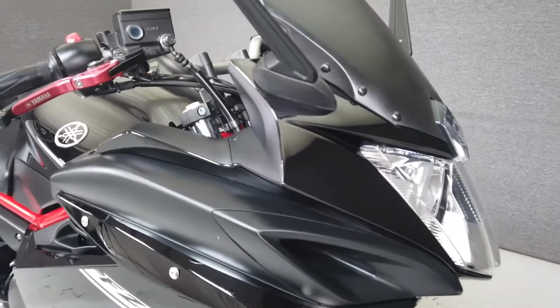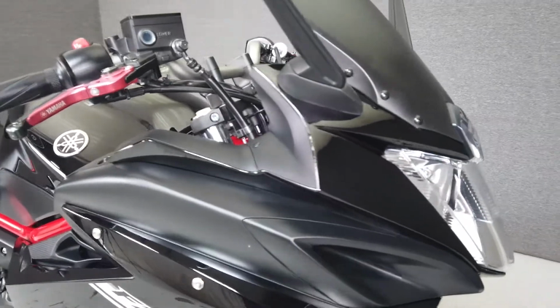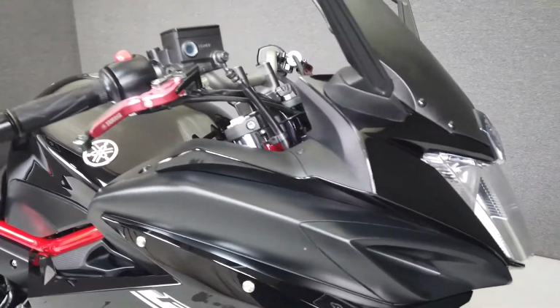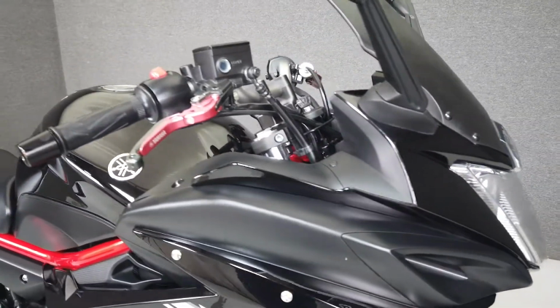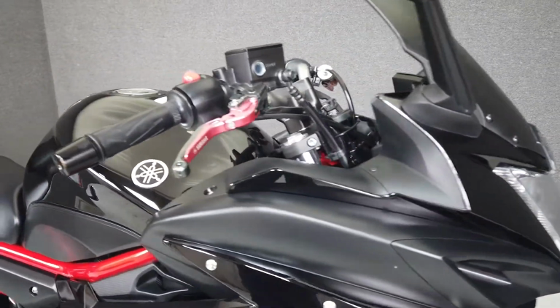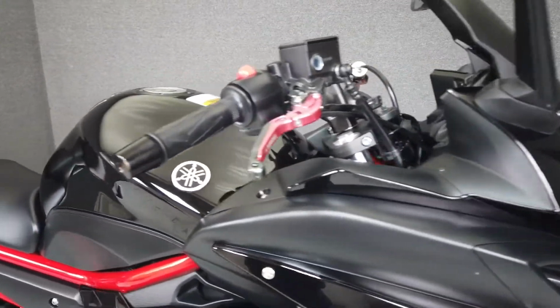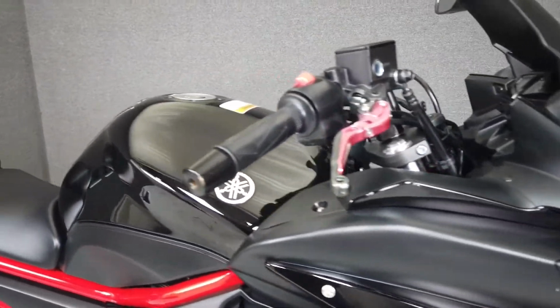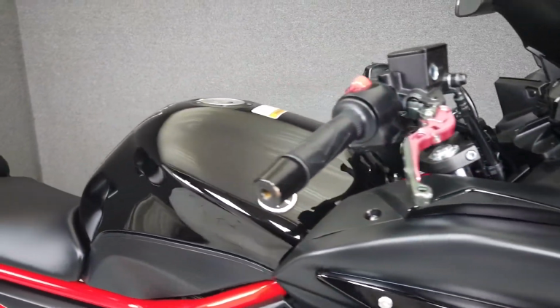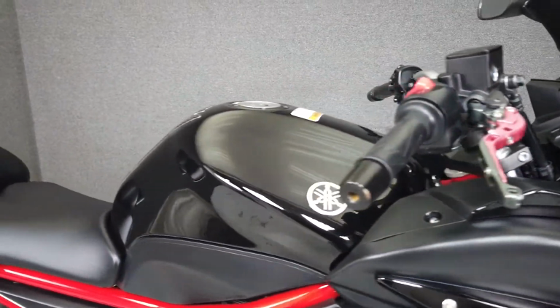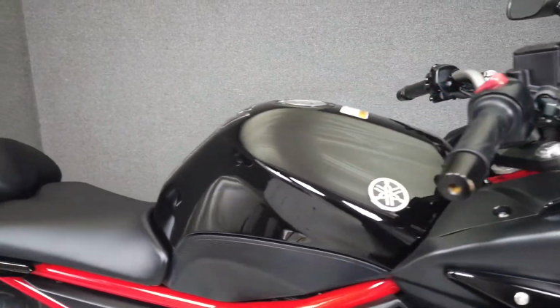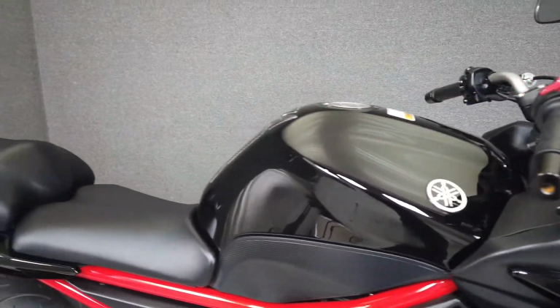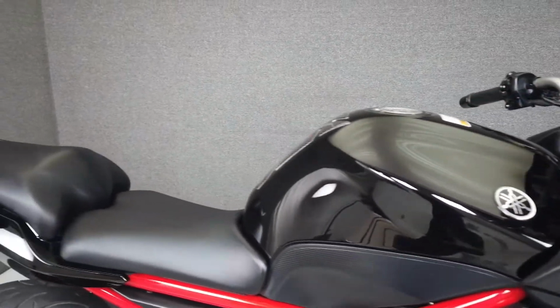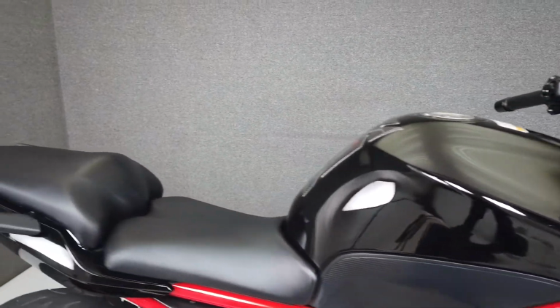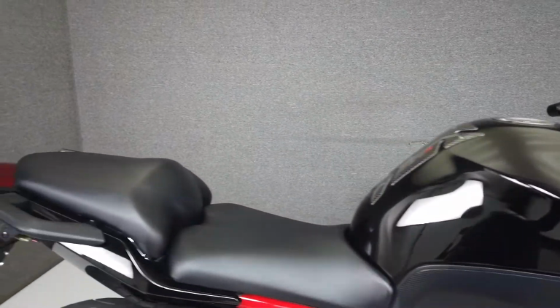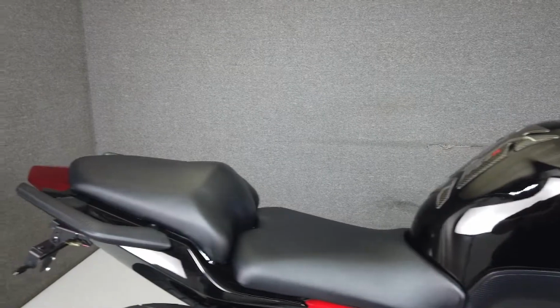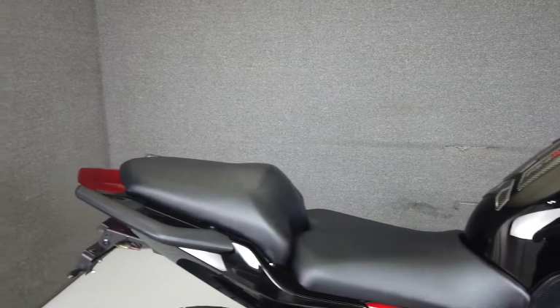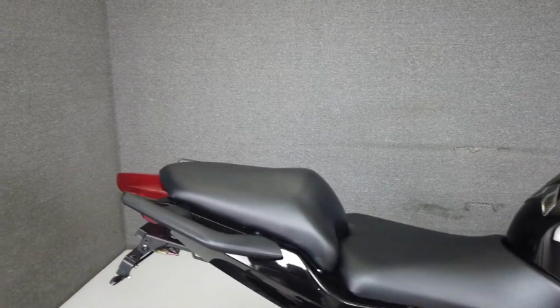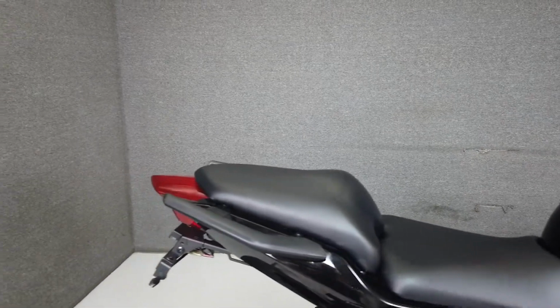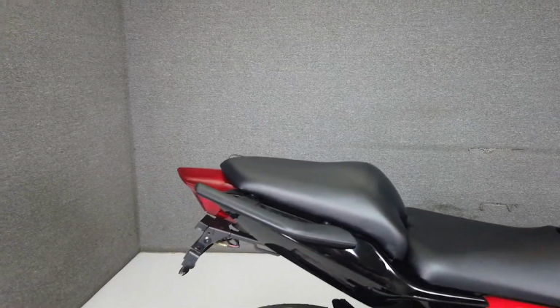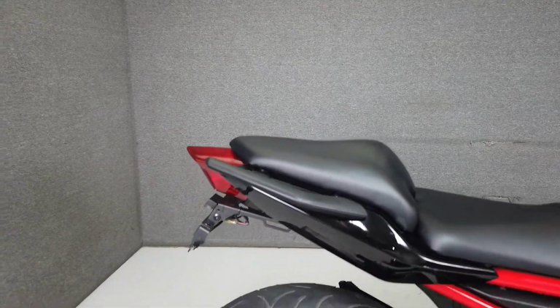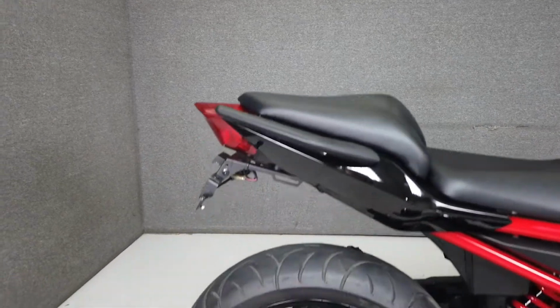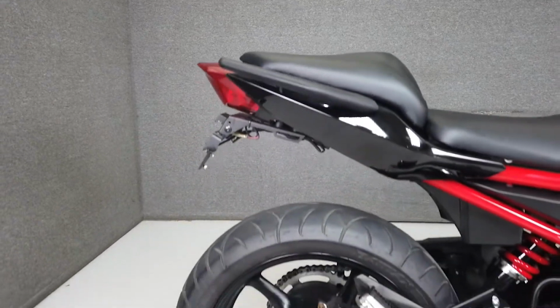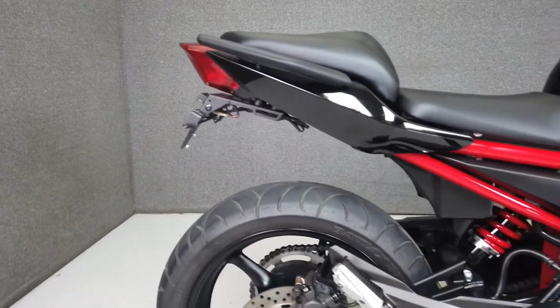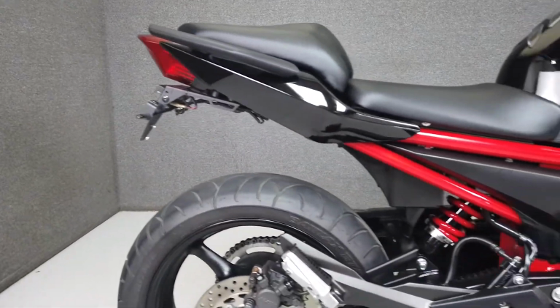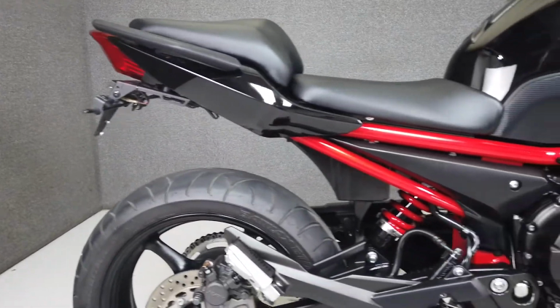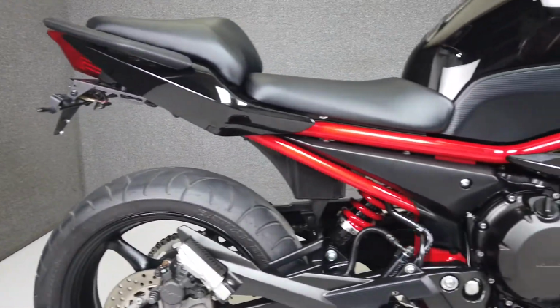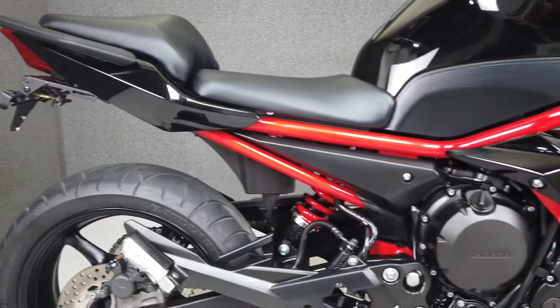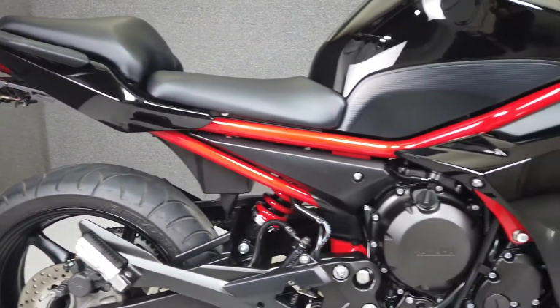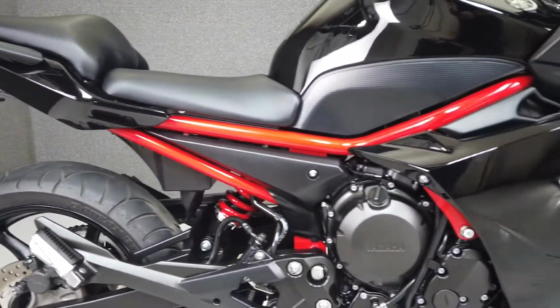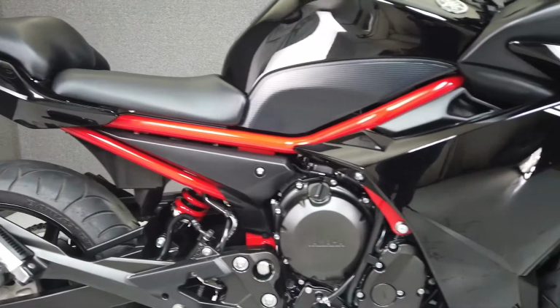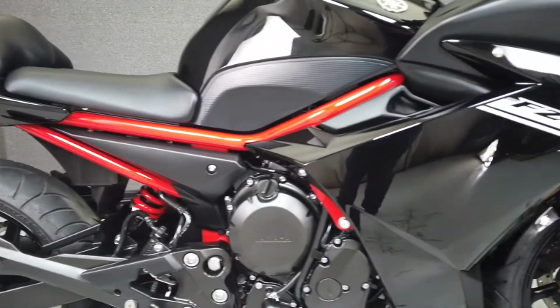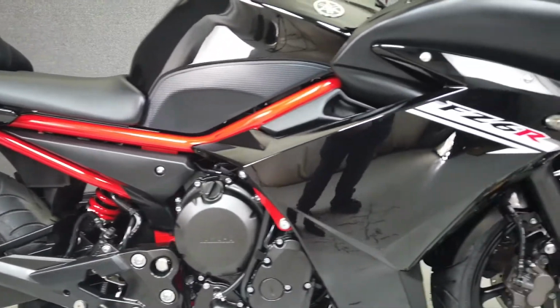It's been upgraded with flush mount front turn signals, a tank pad, an aftermarket windshield, levers, a rear fender eliminator kit, and aftermarket rear turn signals. This bike is ready for the road with a brand new front tire just installed.